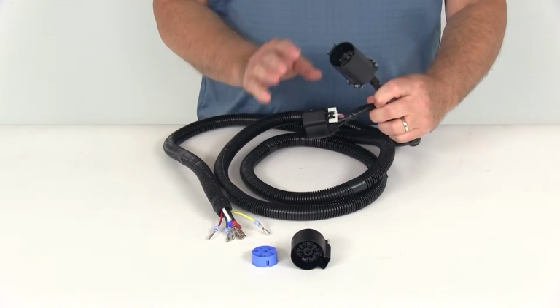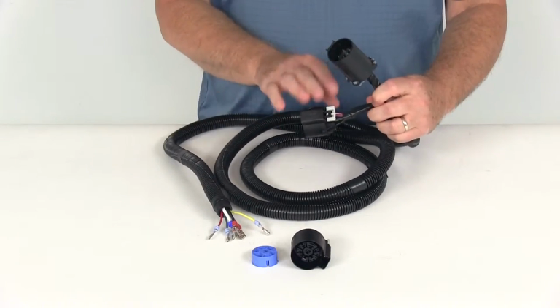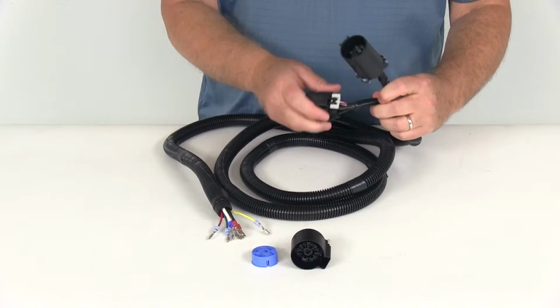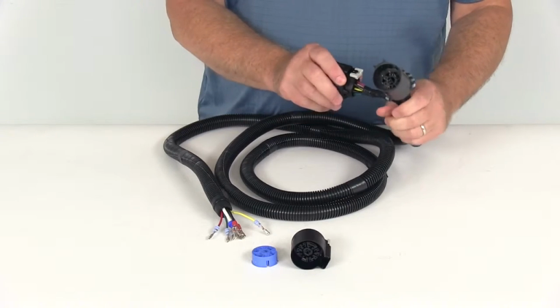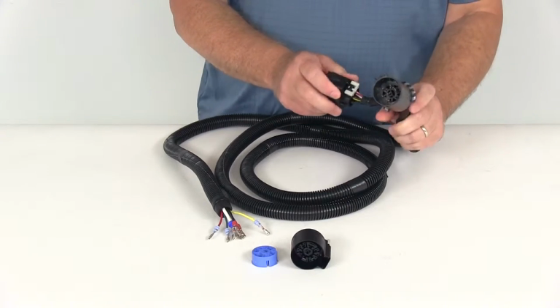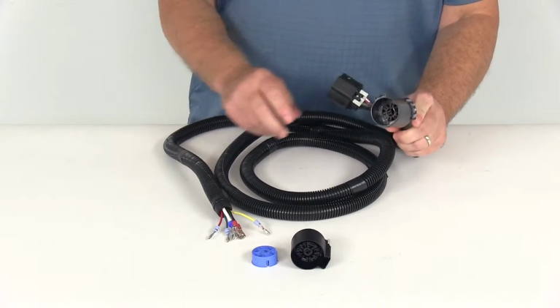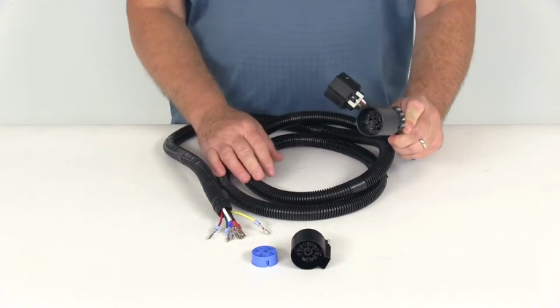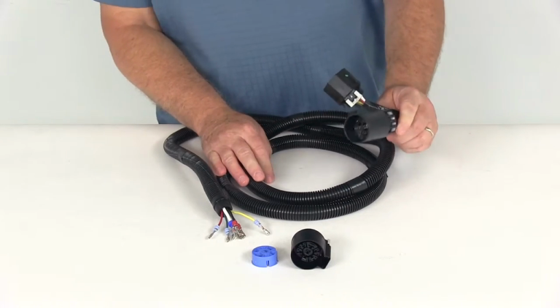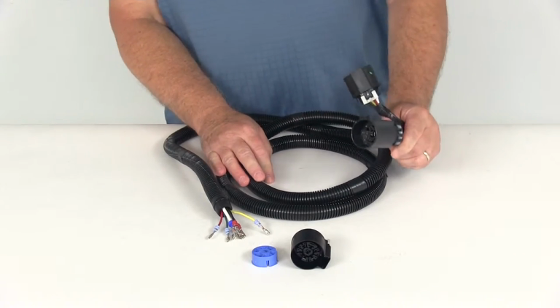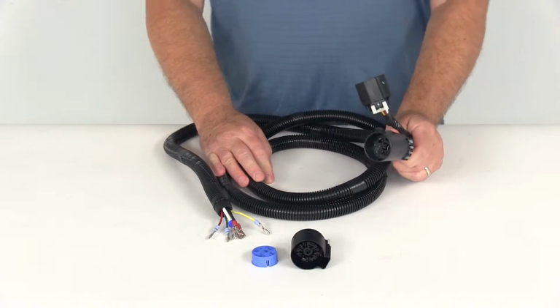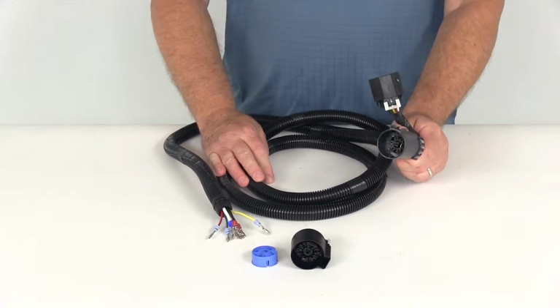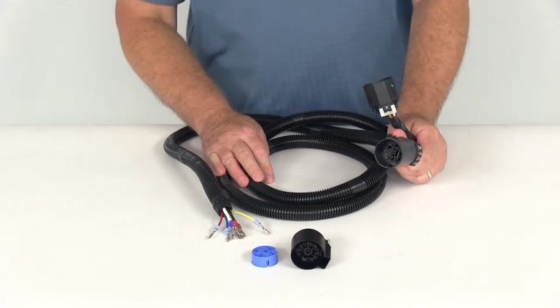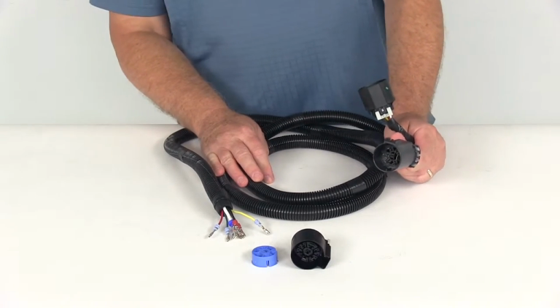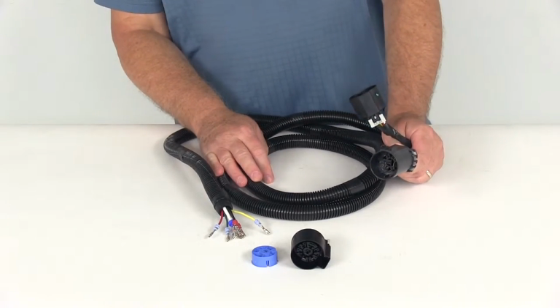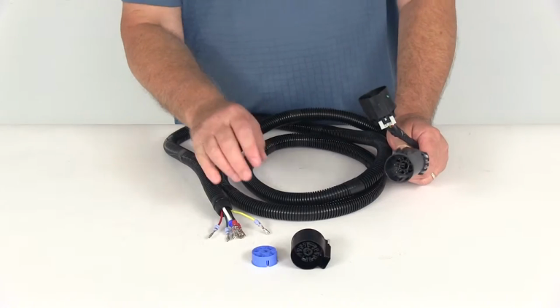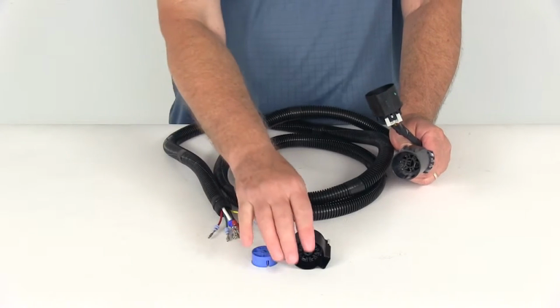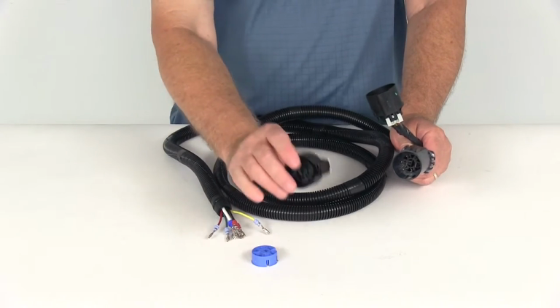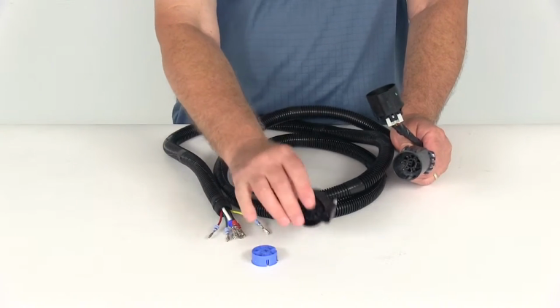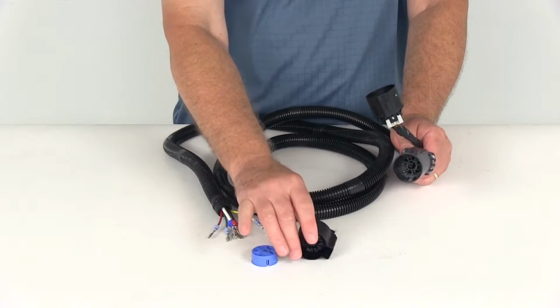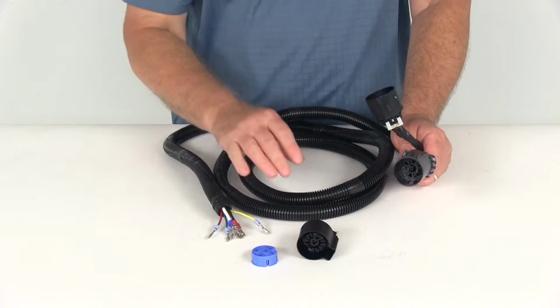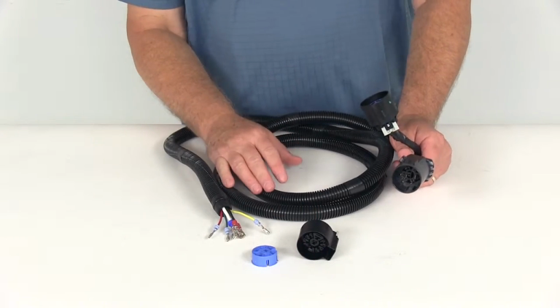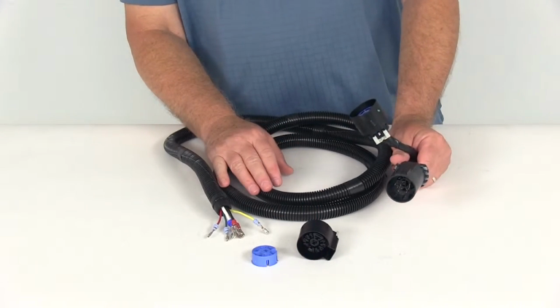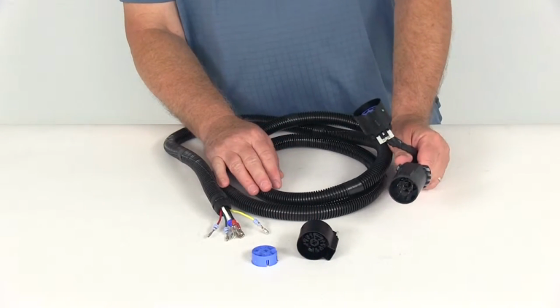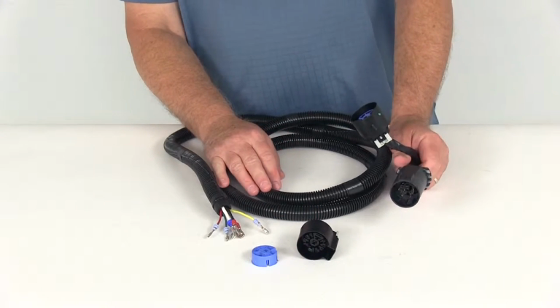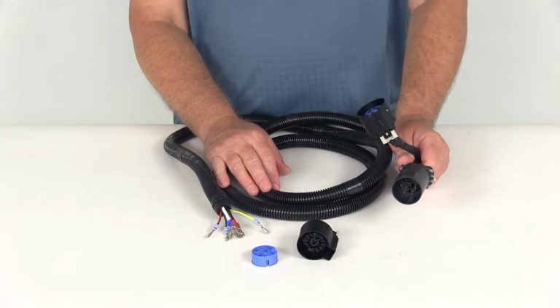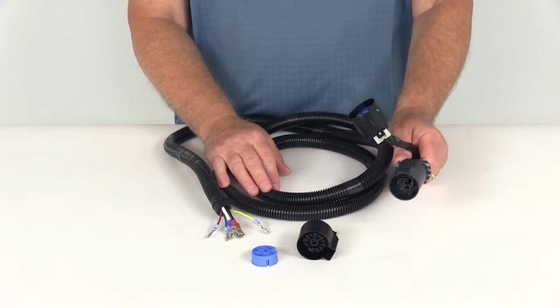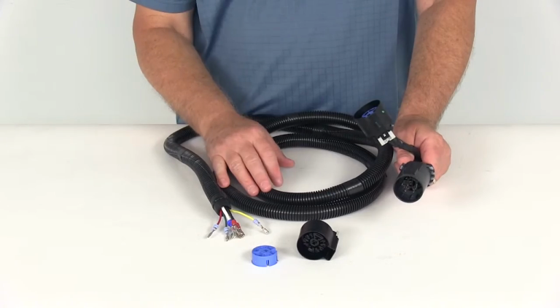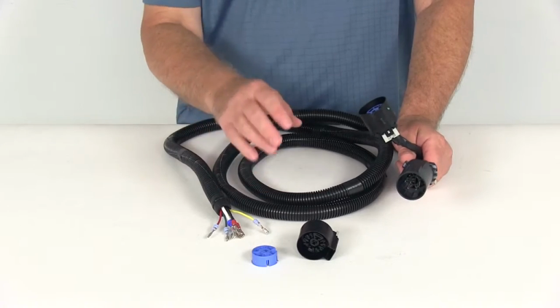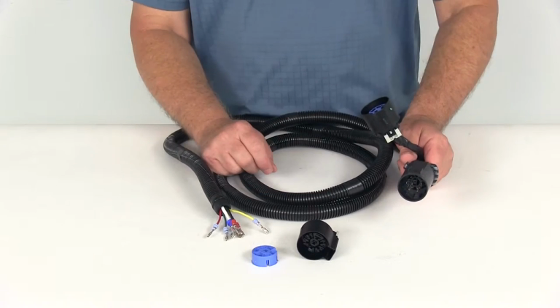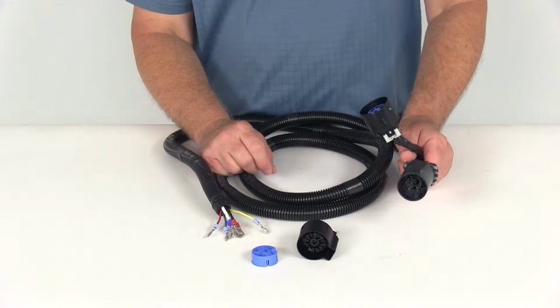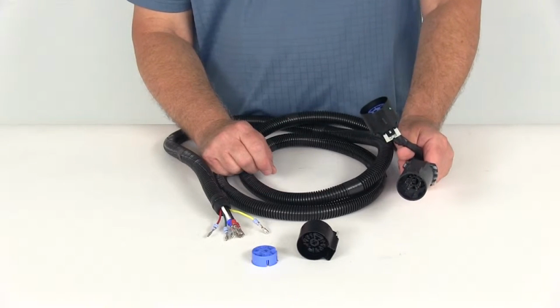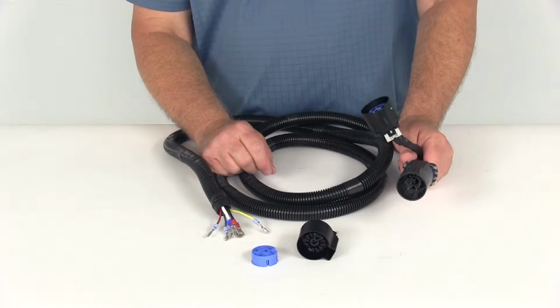This T-Connector will plug into your OEM wiring harness underneath your vehicle and helps provide a second 7-way connector in the bed of your truck. It's great for trucks that are pulling 5th wheels or goosenecks, so you can have a 7-way right in the truck bed.